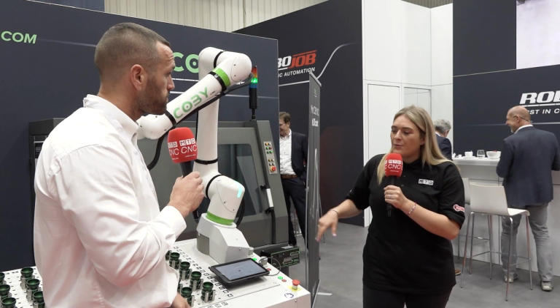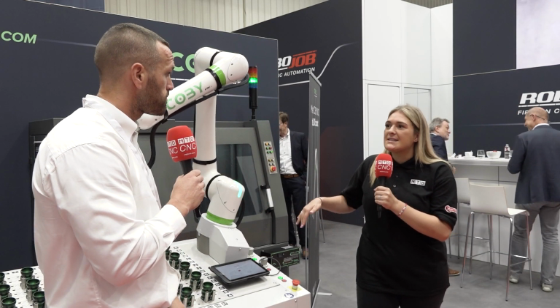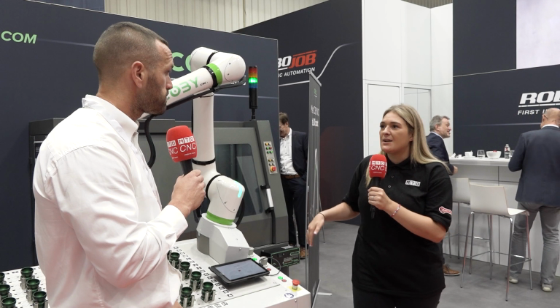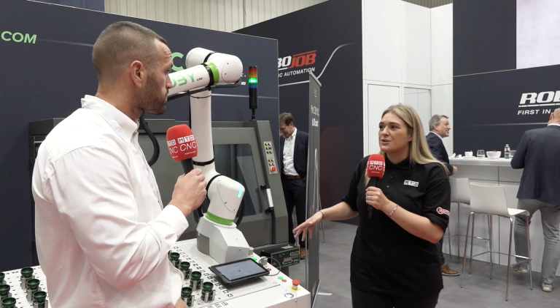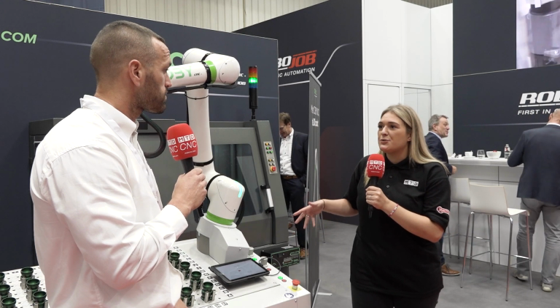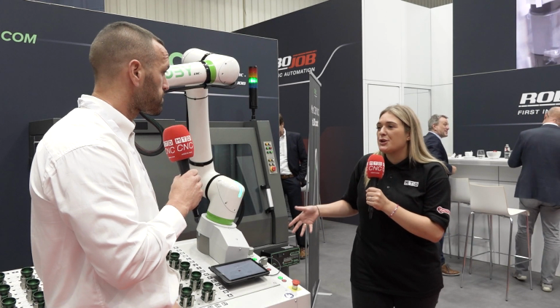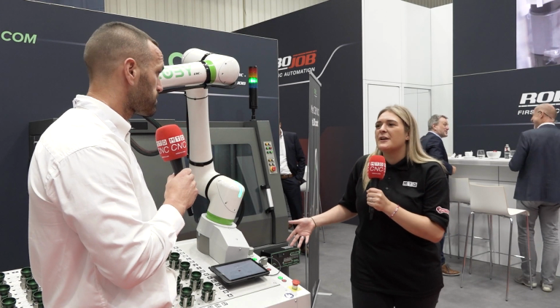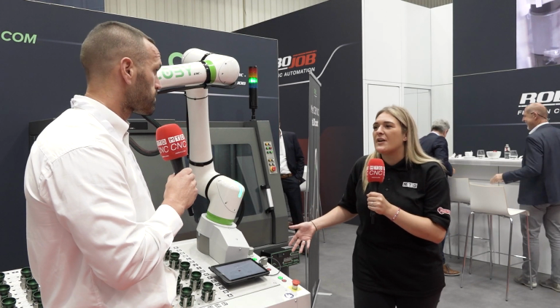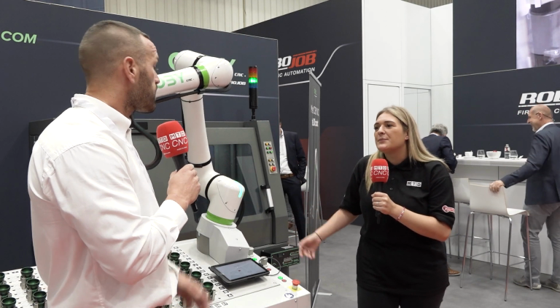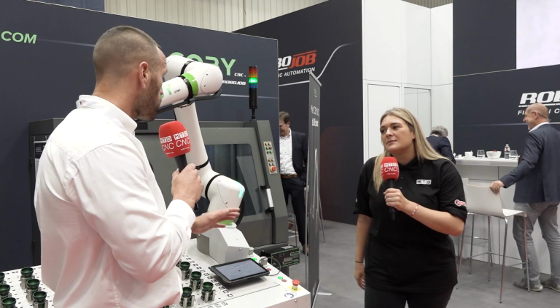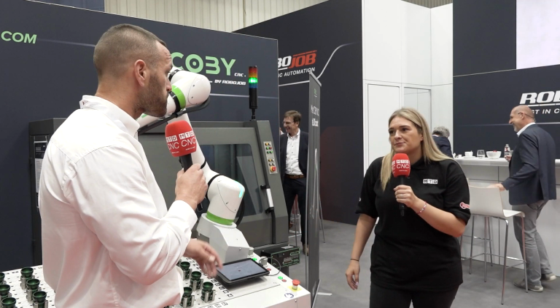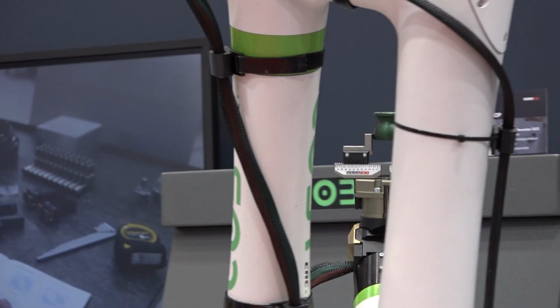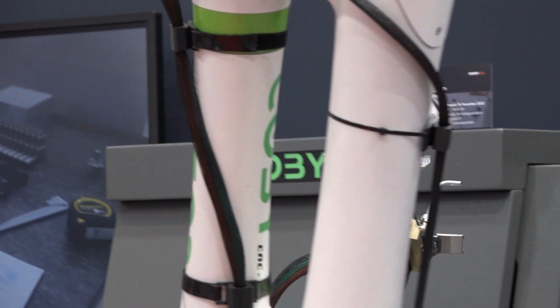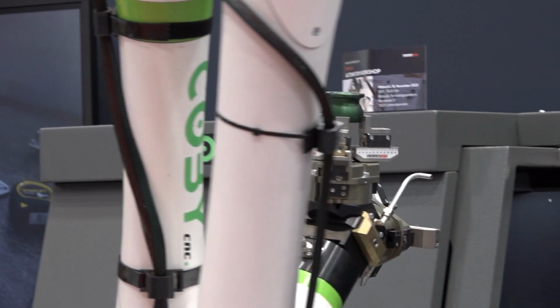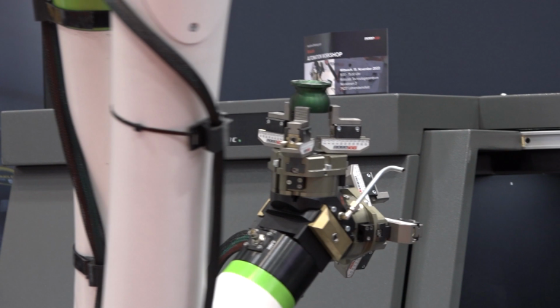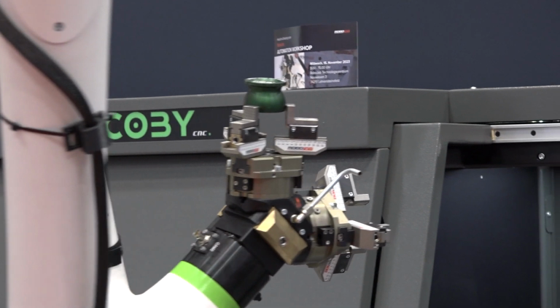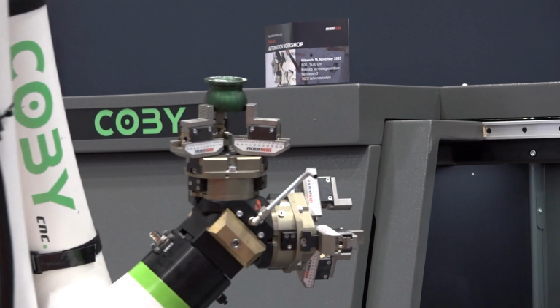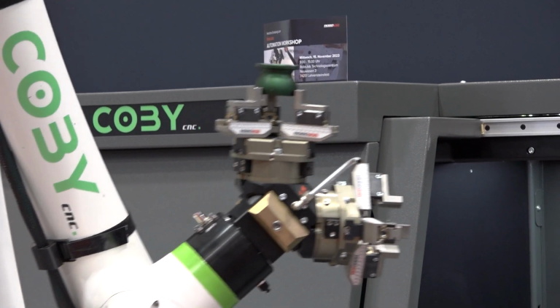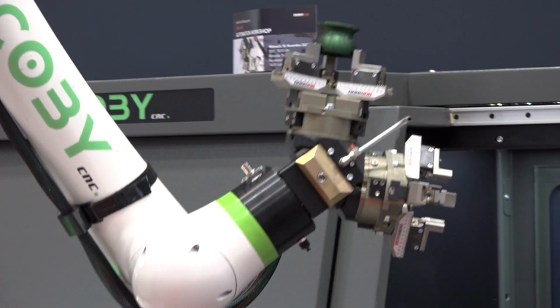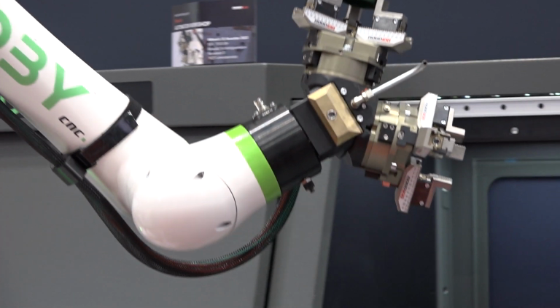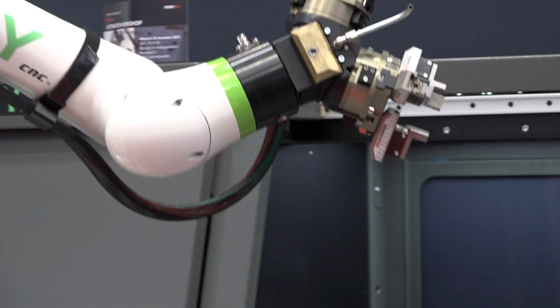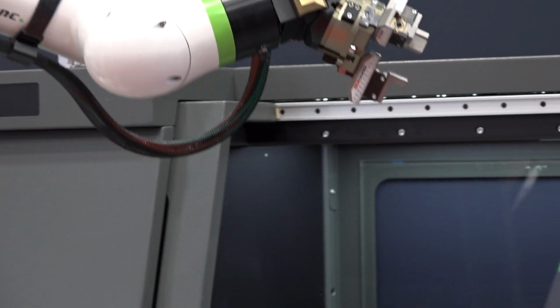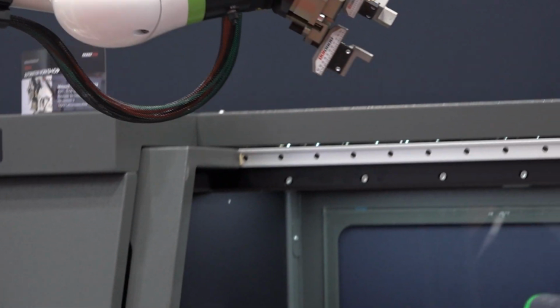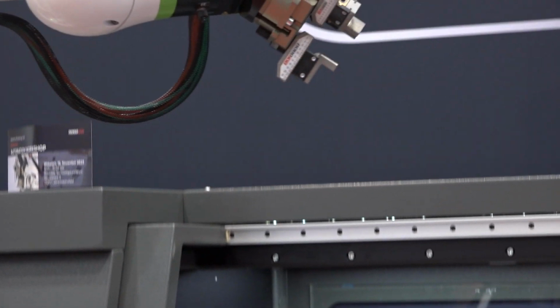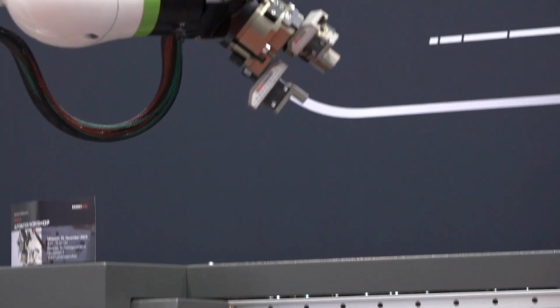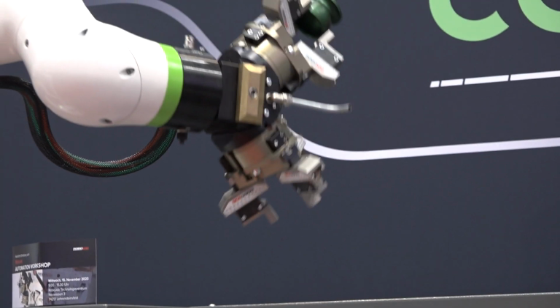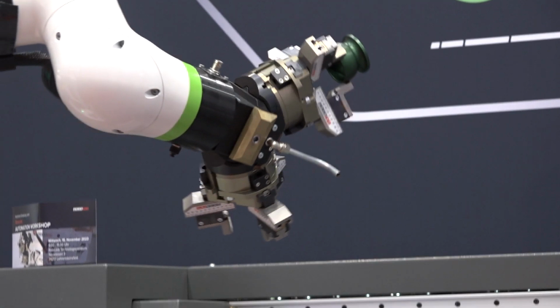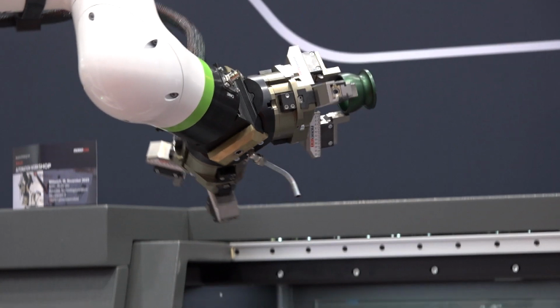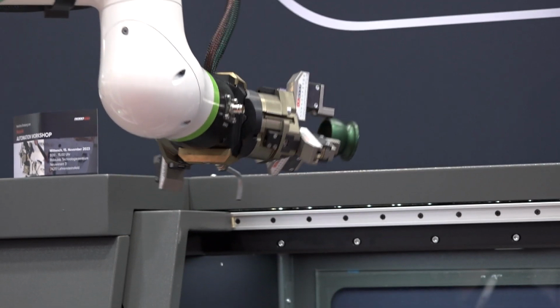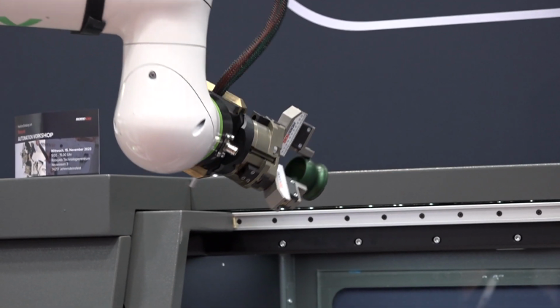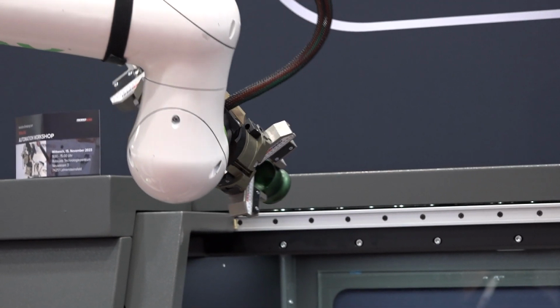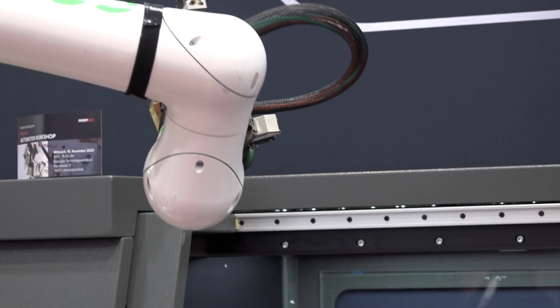How easy is it to set up? Because I know they're quite user friendly, aren't they? So the RoboJob systems have been developed for over 12 to 15 years now, so the software is really, really easy to use and well developed. We find that you can set up a part in minutes.